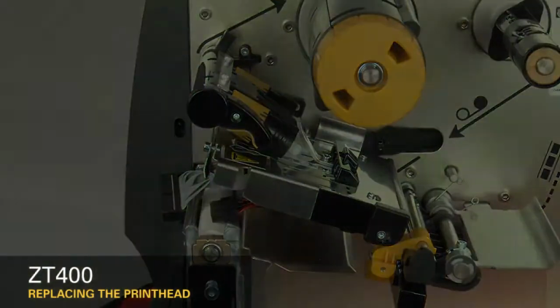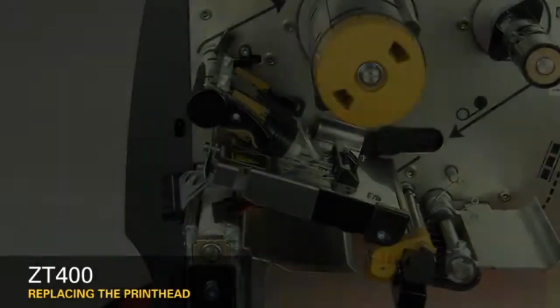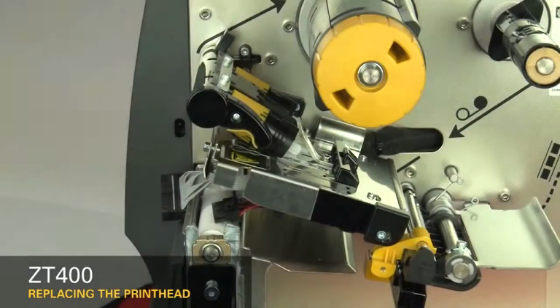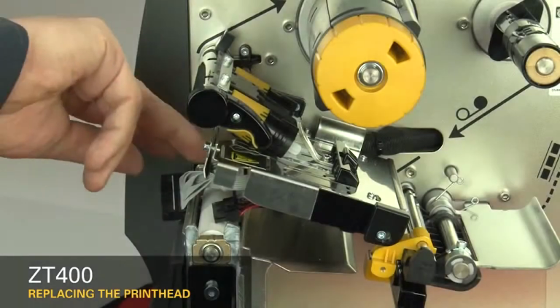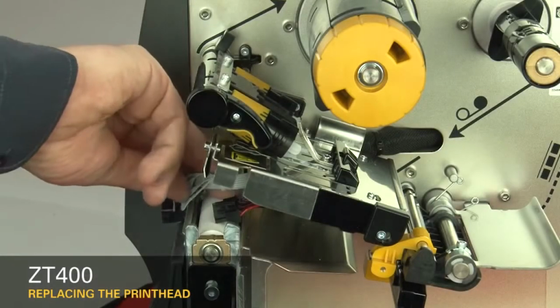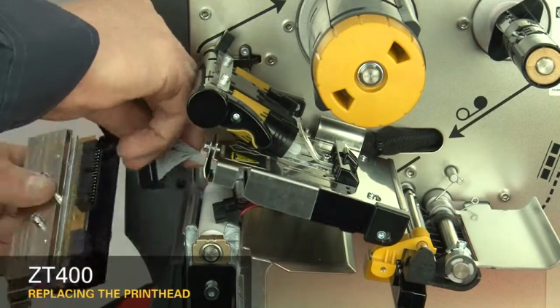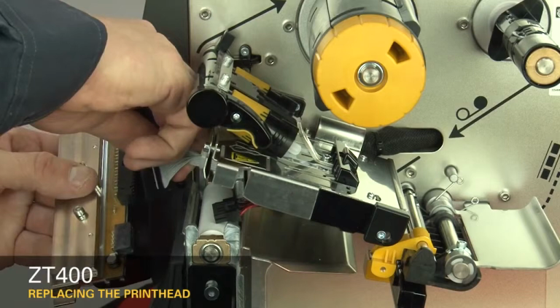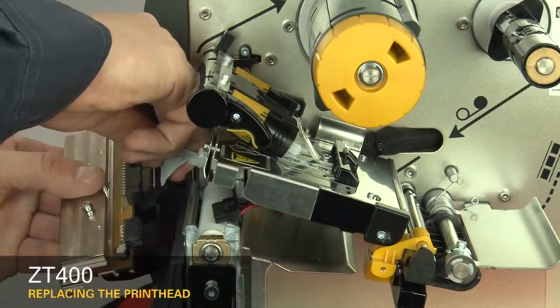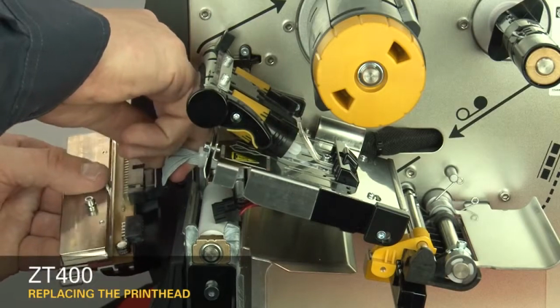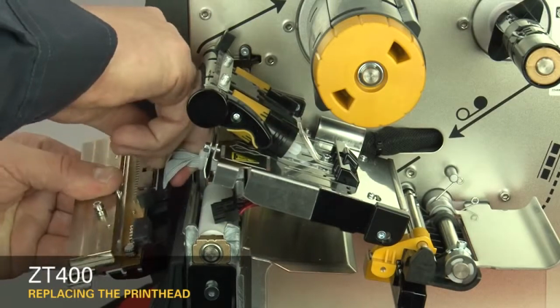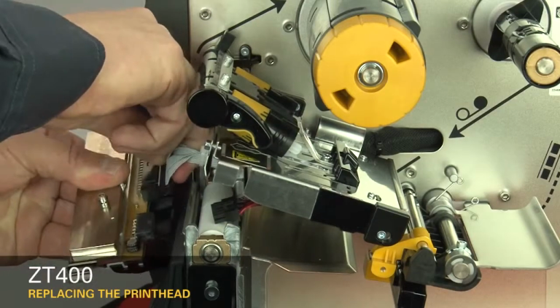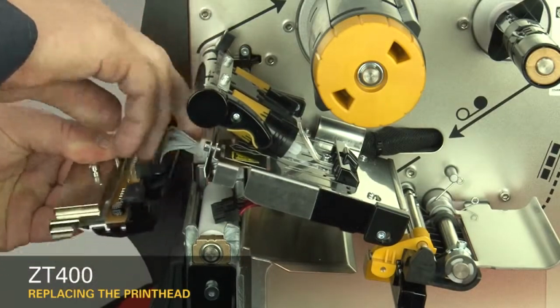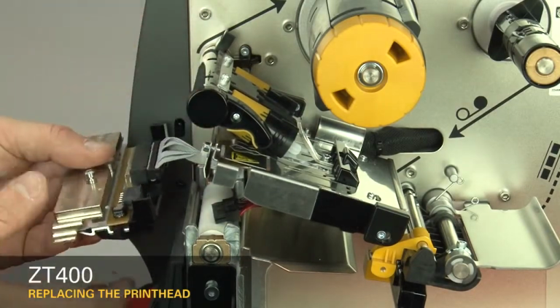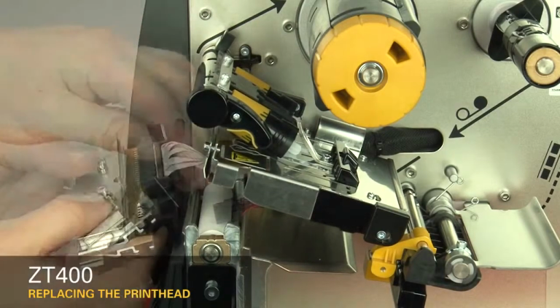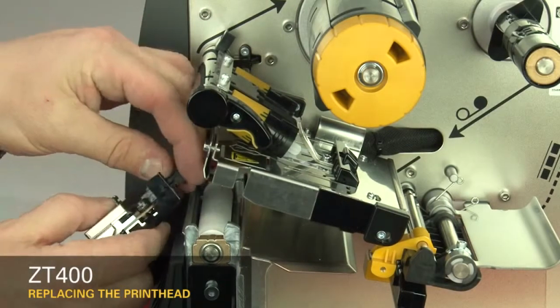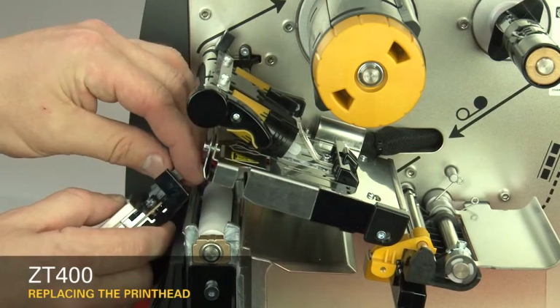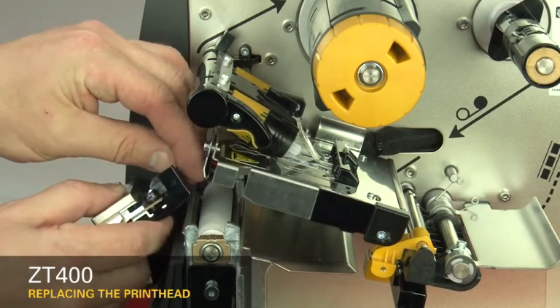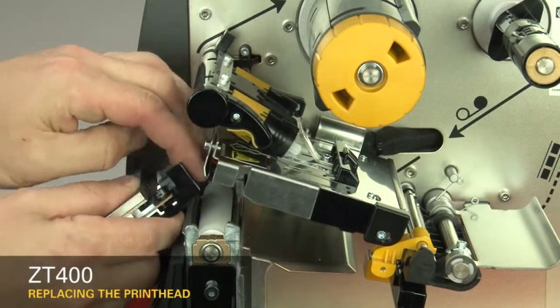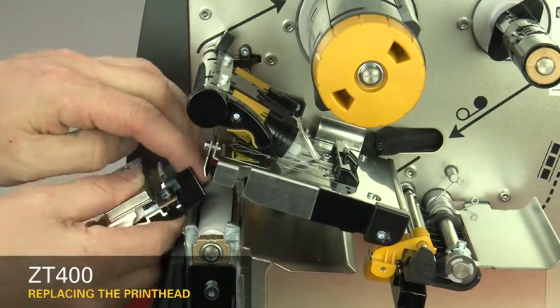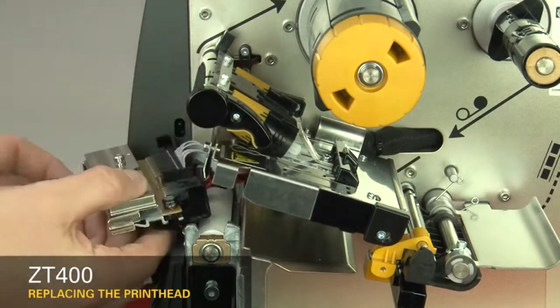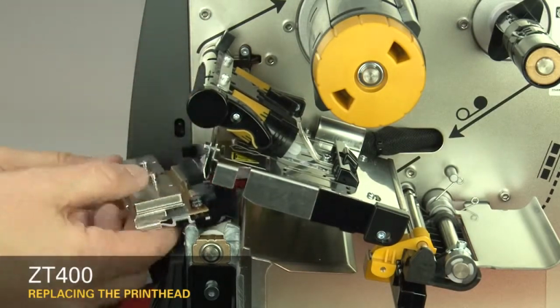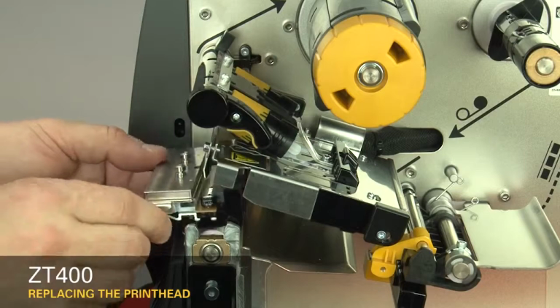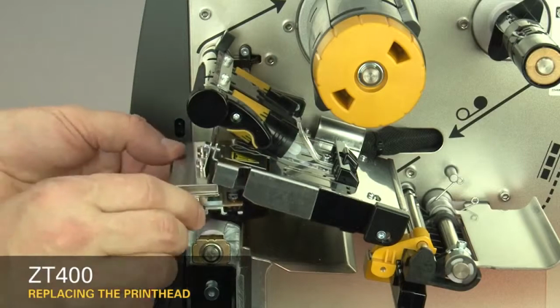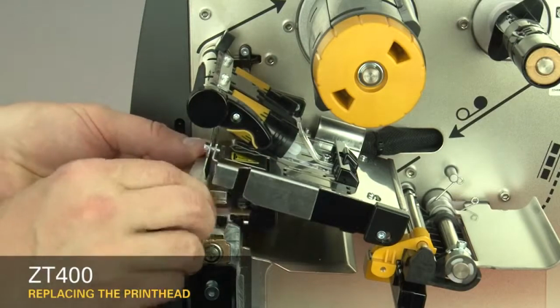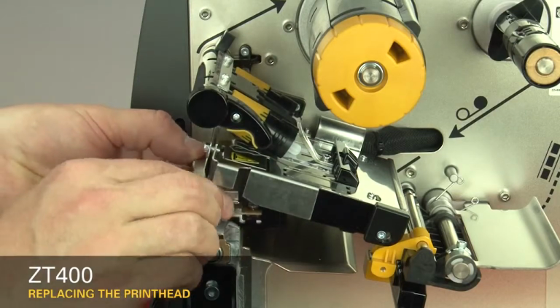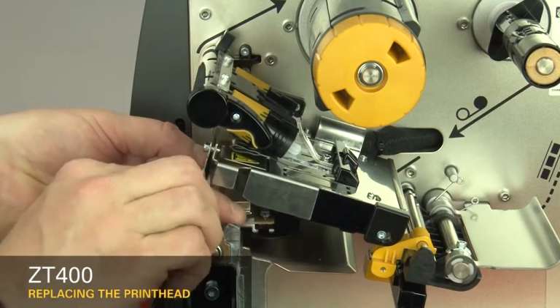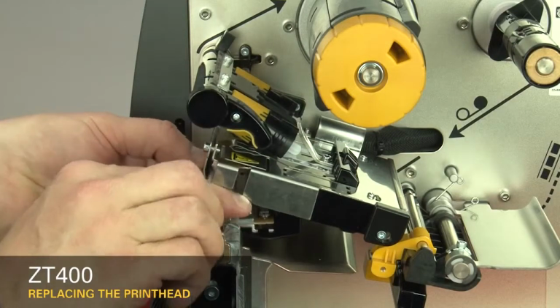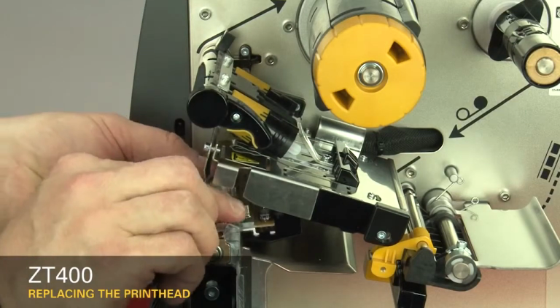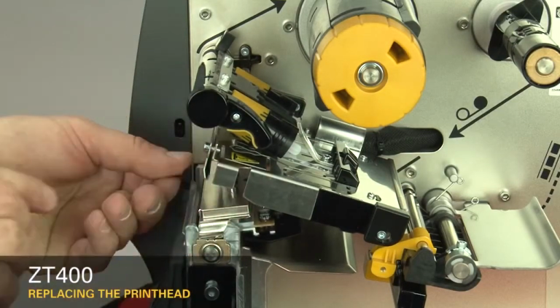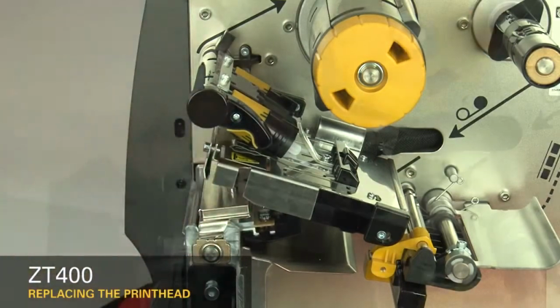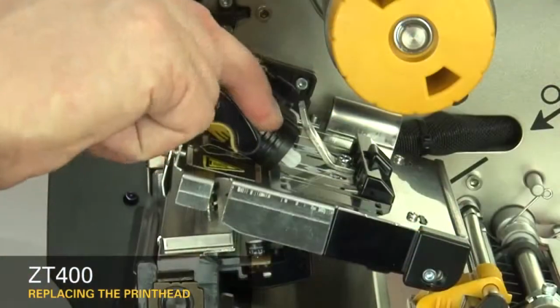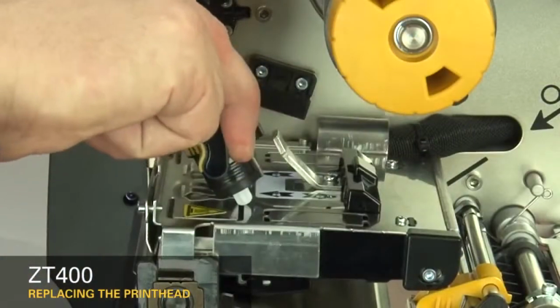Connect the new printhead to the power and data cables. Slide the printhead cable back into the printhead cable cover. Lower the toggle.